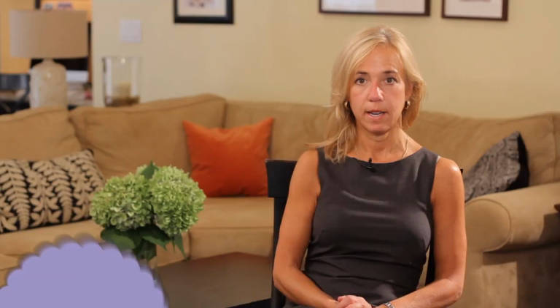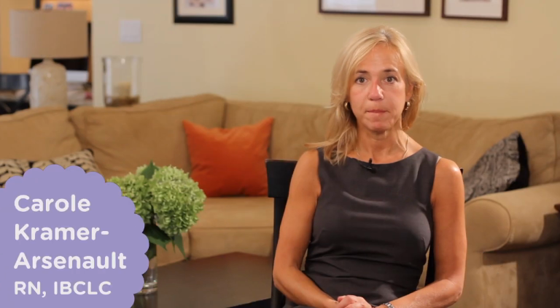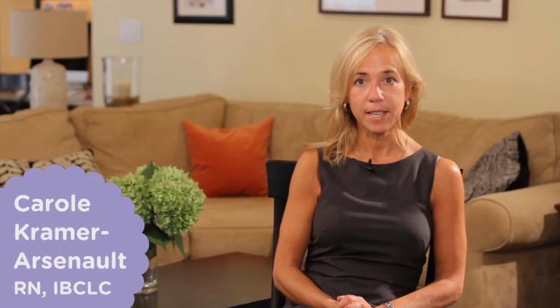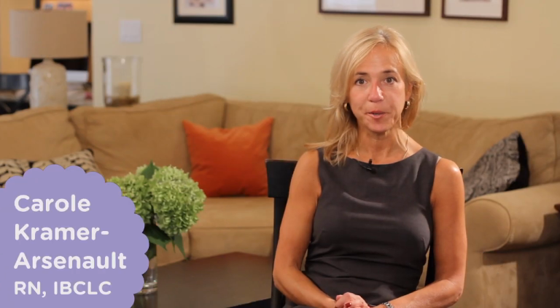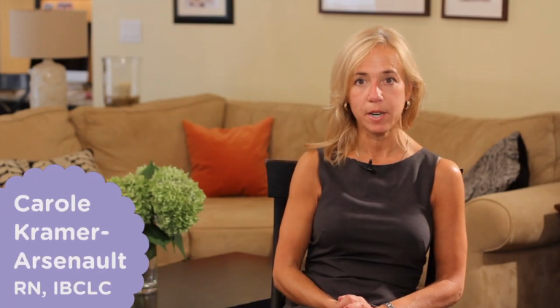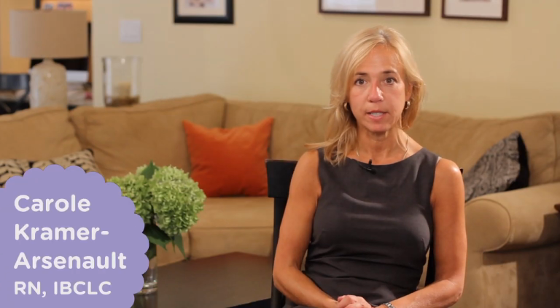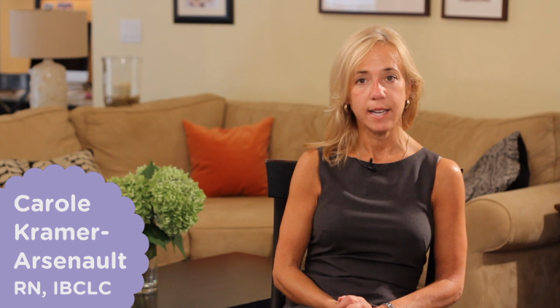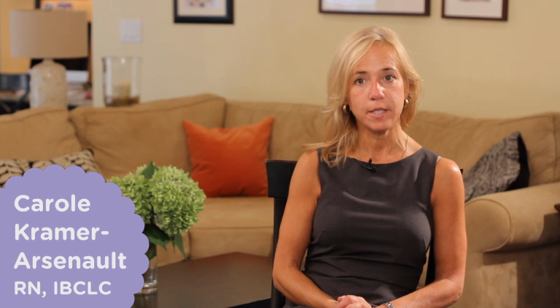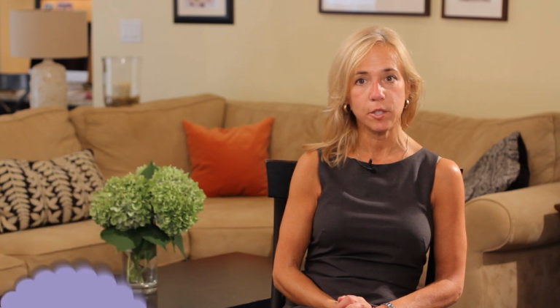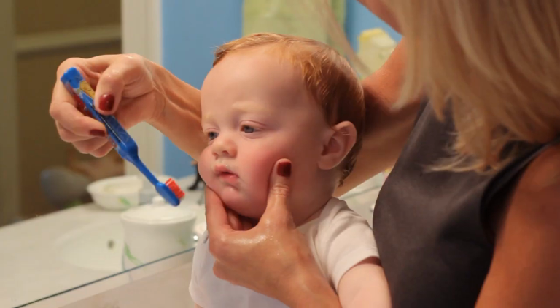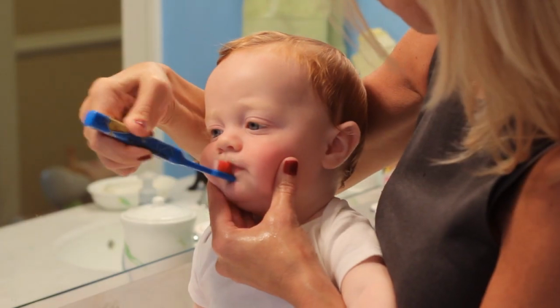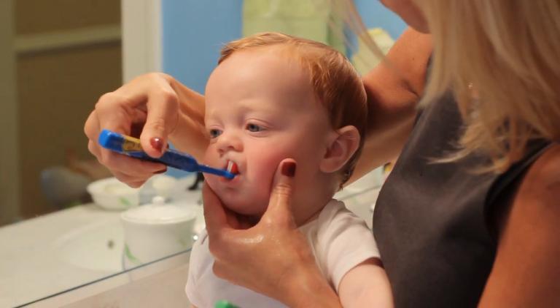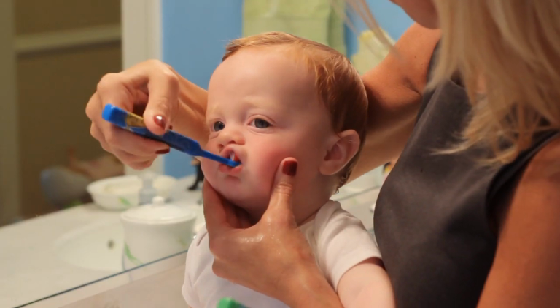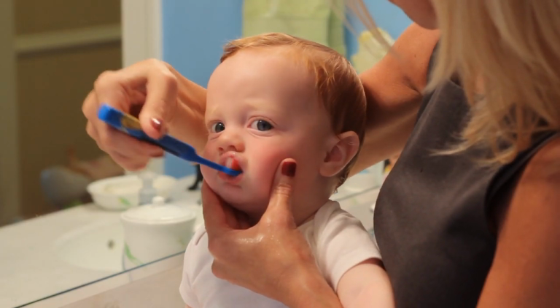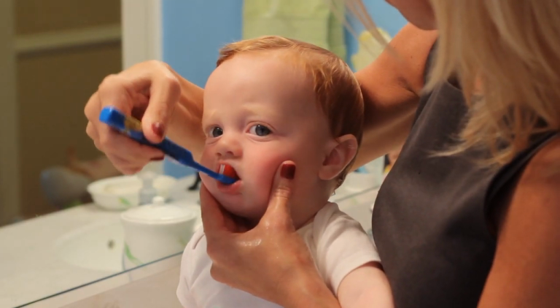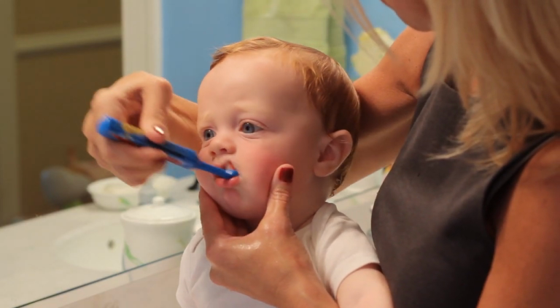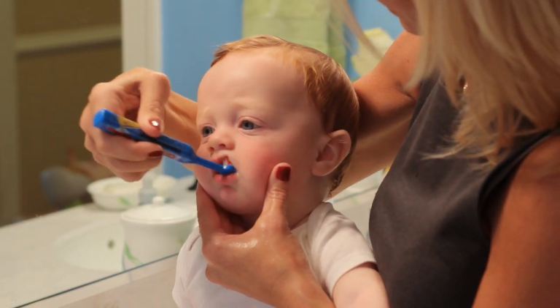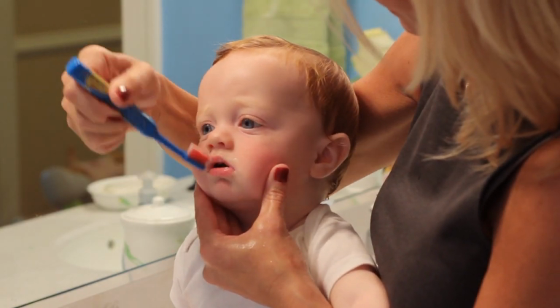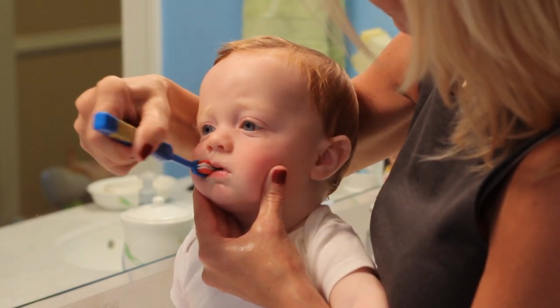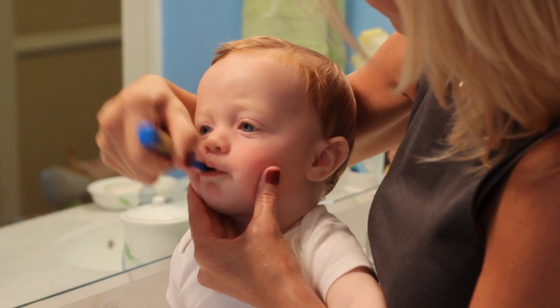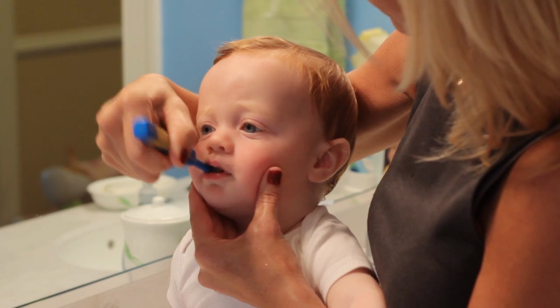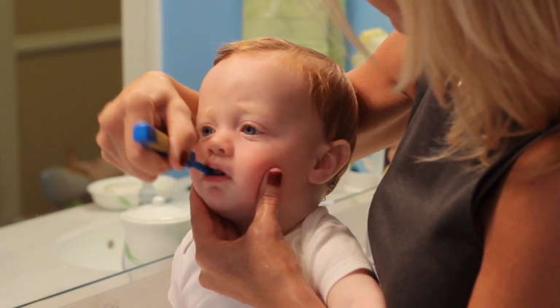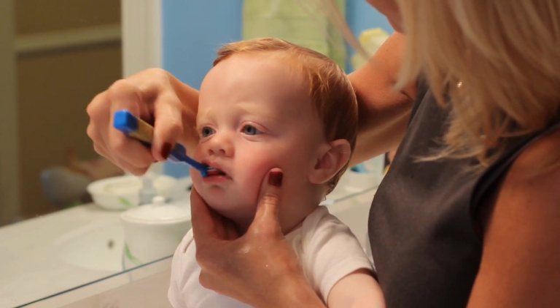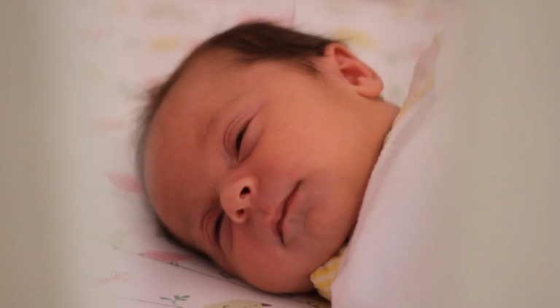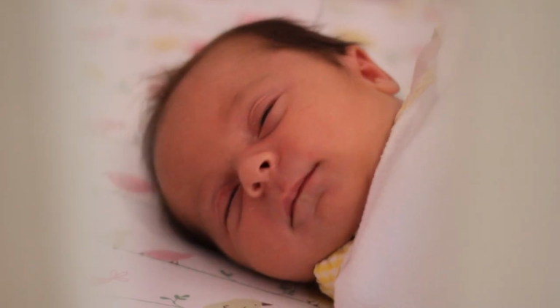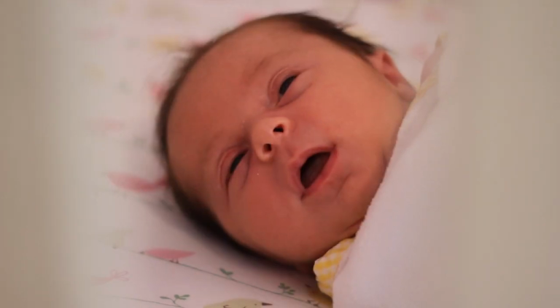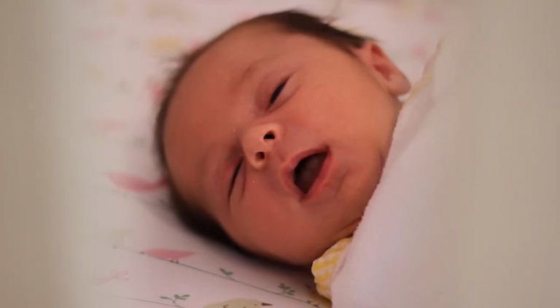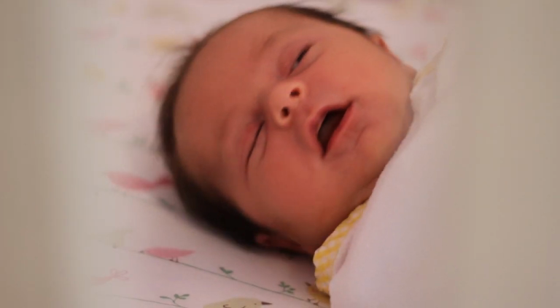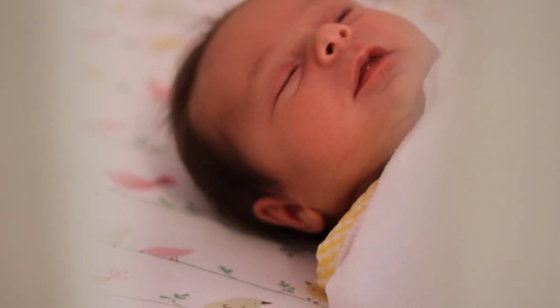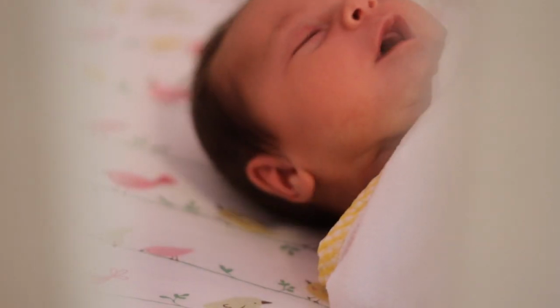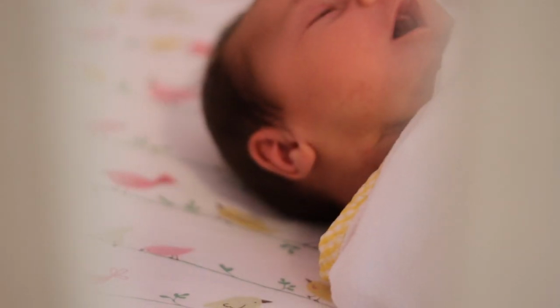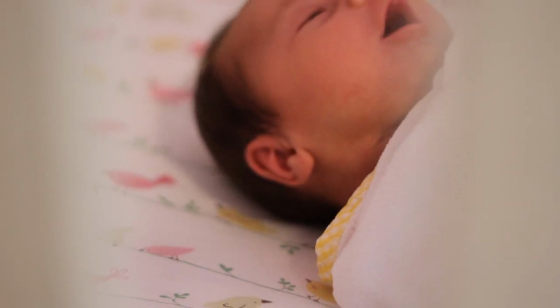Hi, my name is Carol Kramer Arsenault and I'm going to teach you about brushing your baby's teeth. Oral hygiene is important for babies of any age. Even if your baby does not have teeth, it's still important to clean the gums.